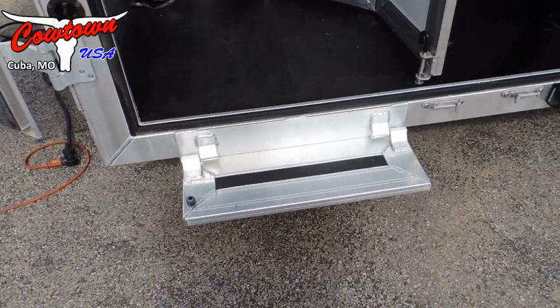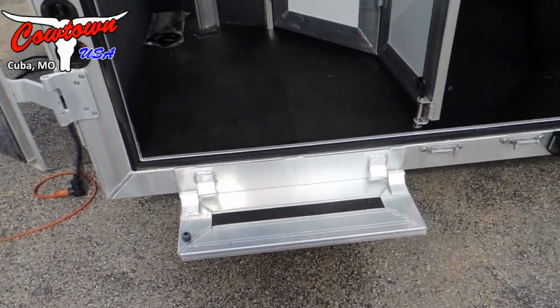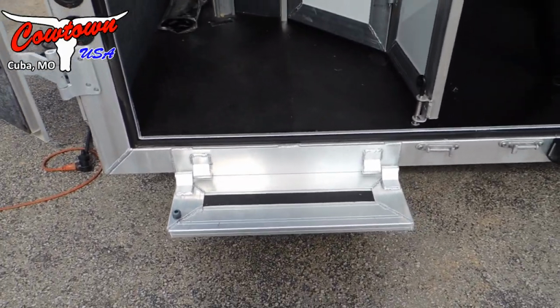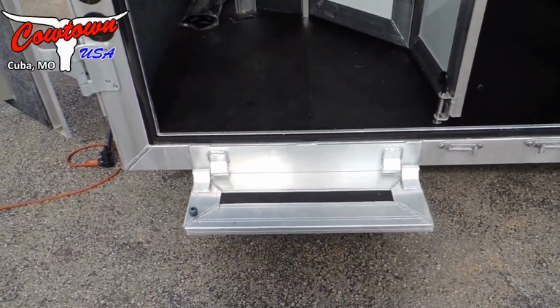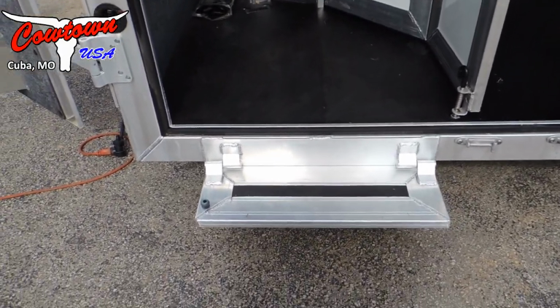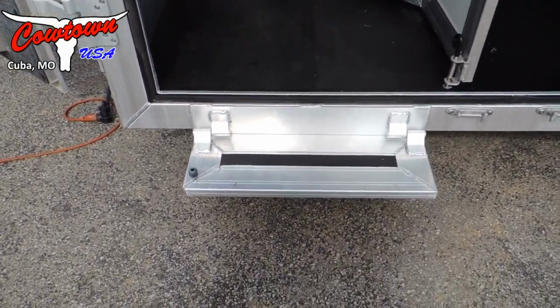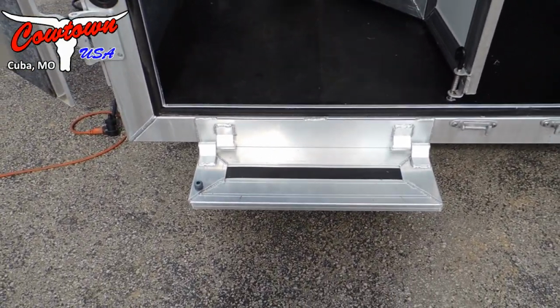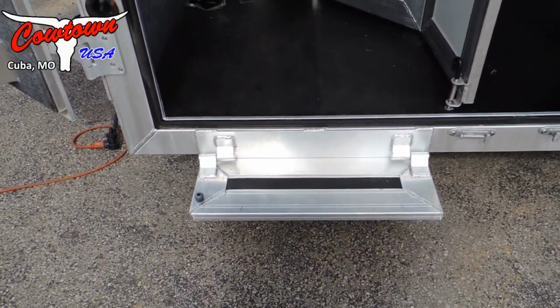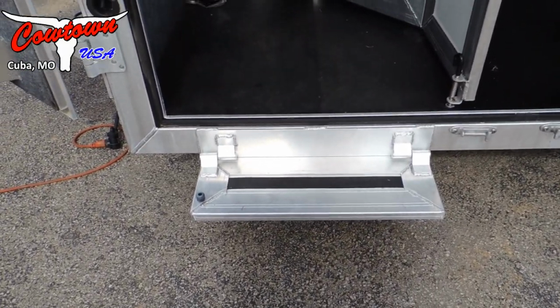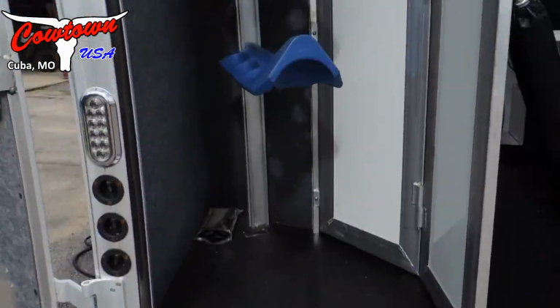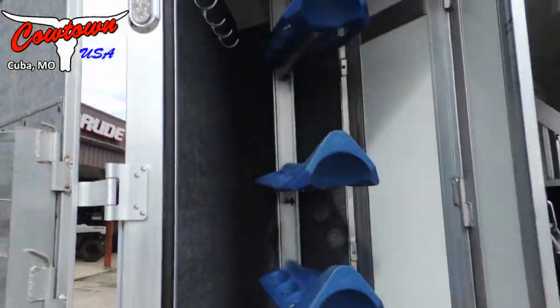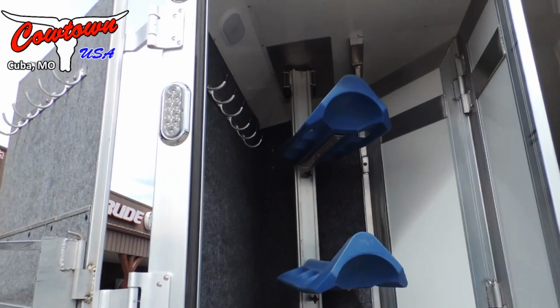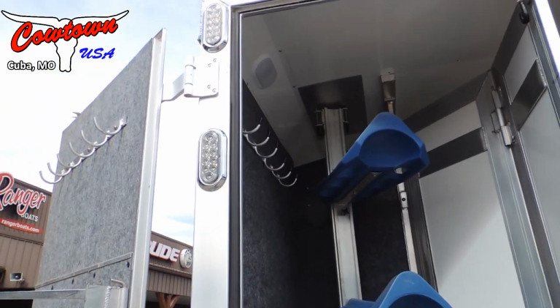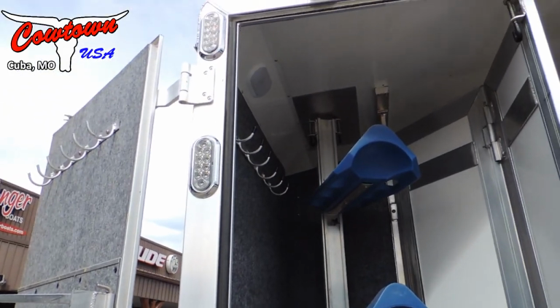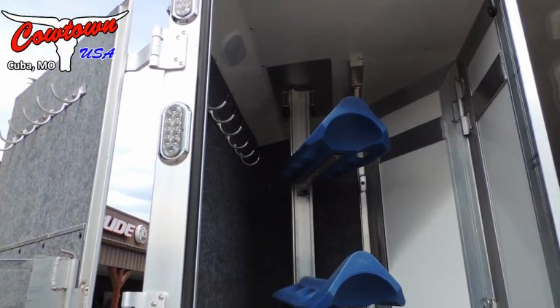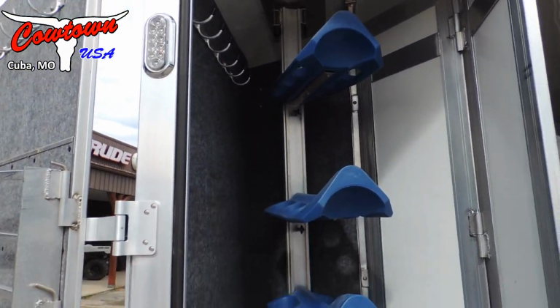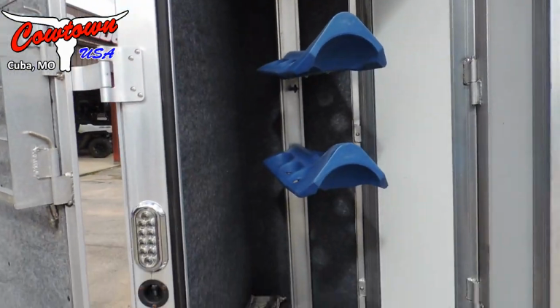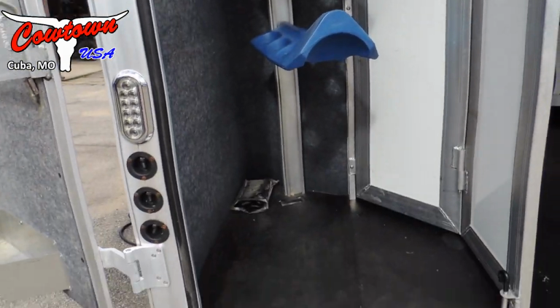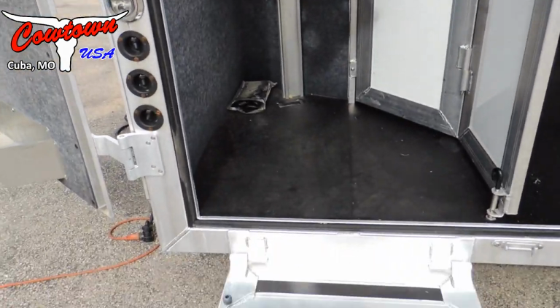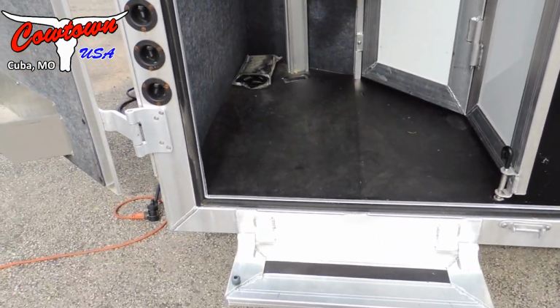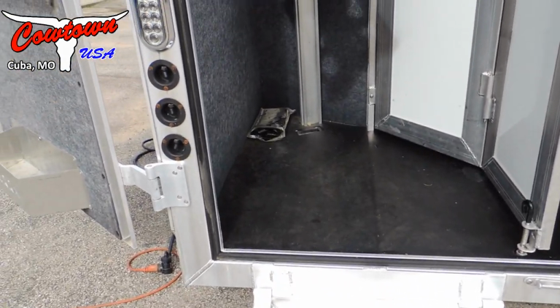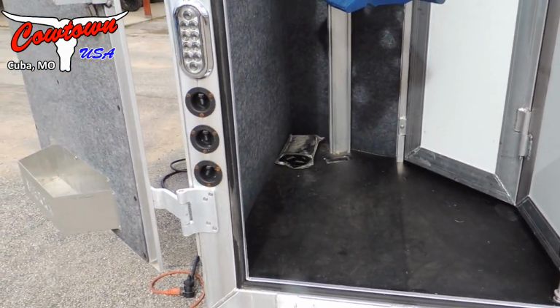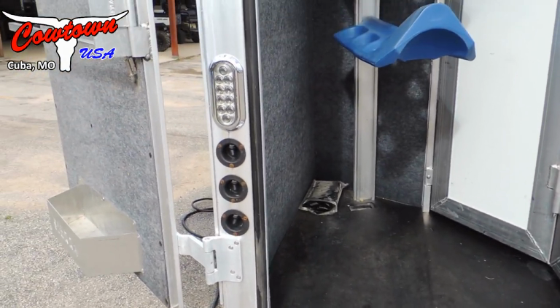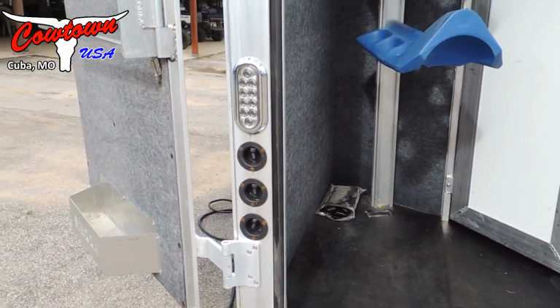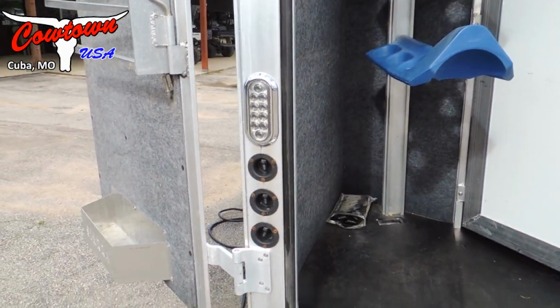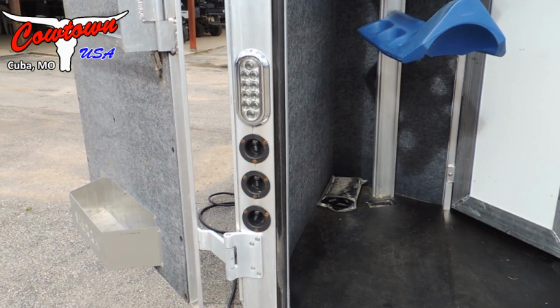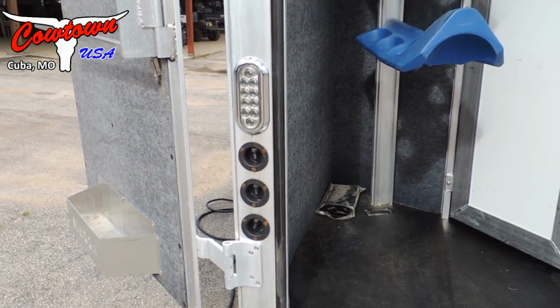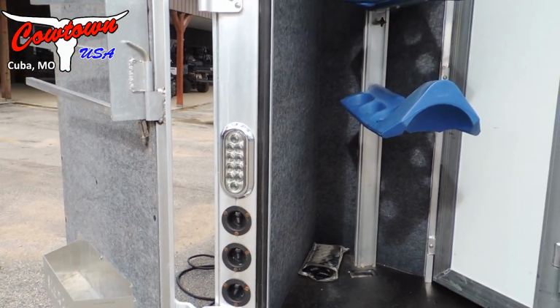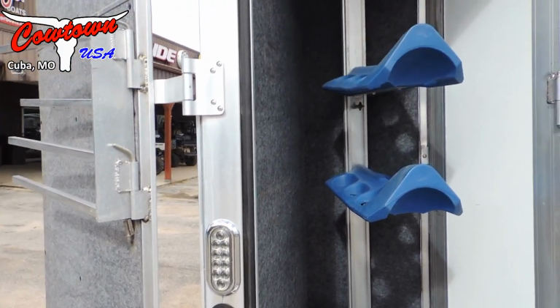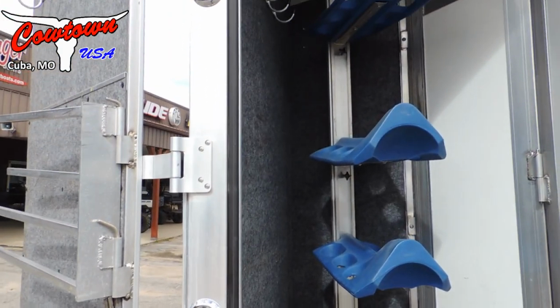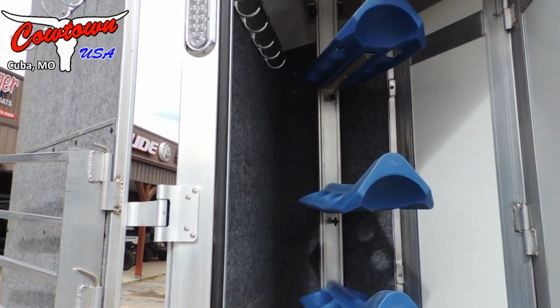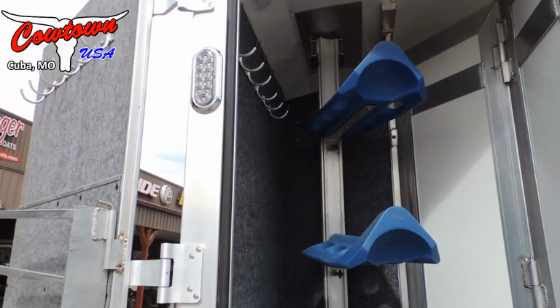Around here in the back we've got a step up into the rear tack, which makes it a whole lot easier to get your saddles and bridles off those bridle hooks. This trailer's got not one, not two, but three sets of tail lights on the back.